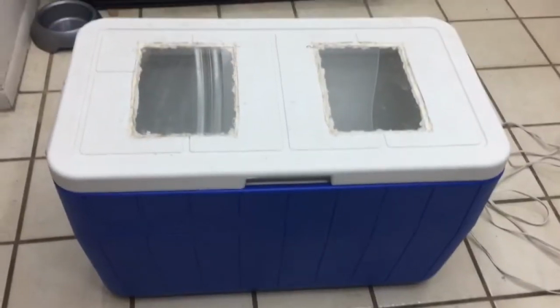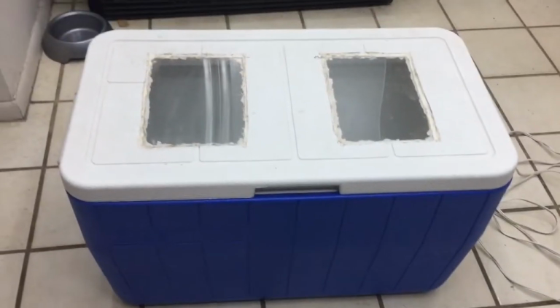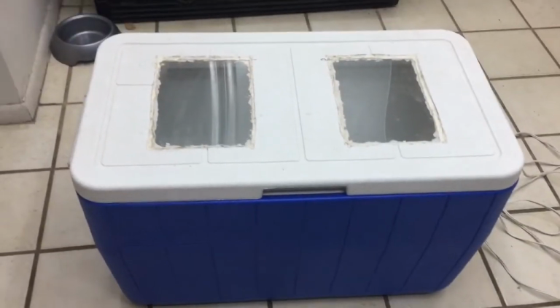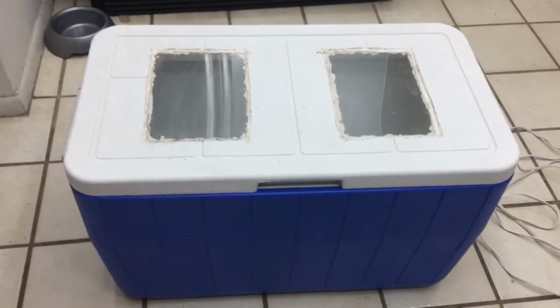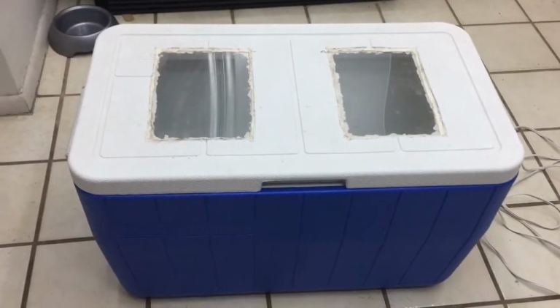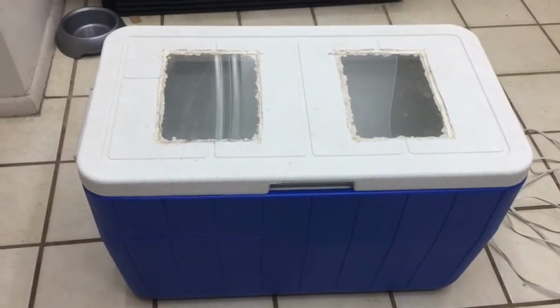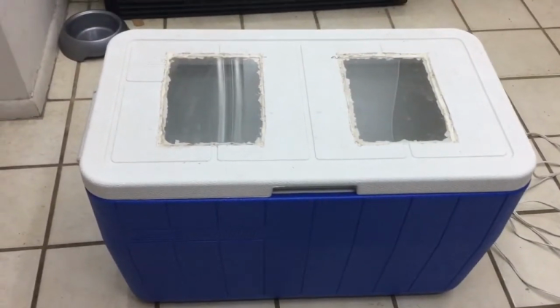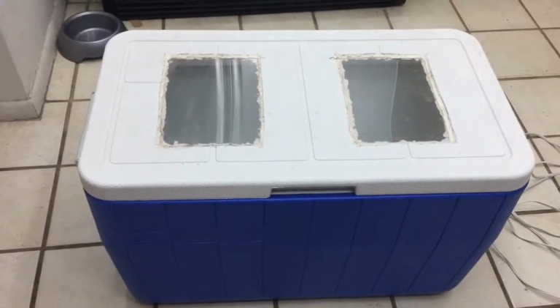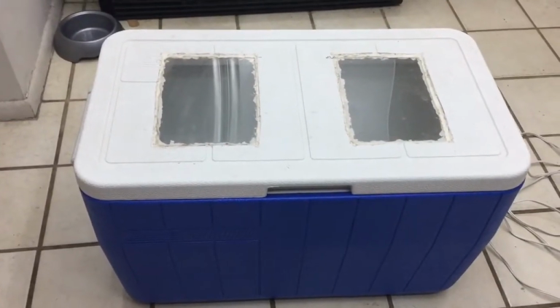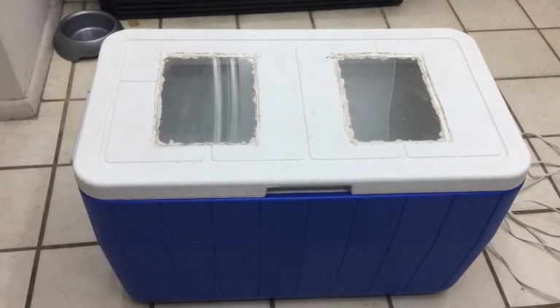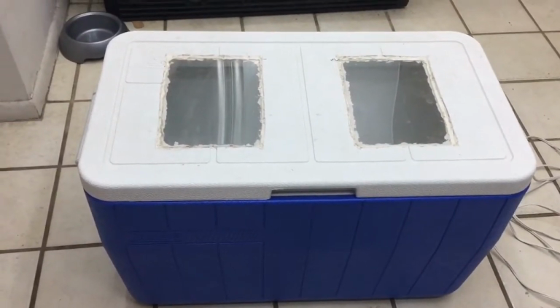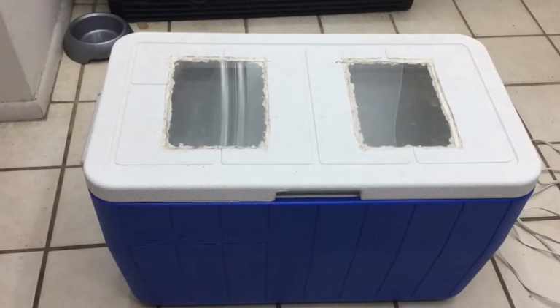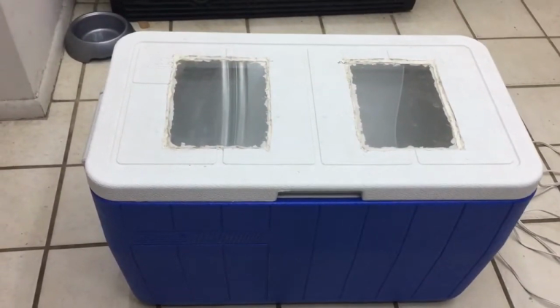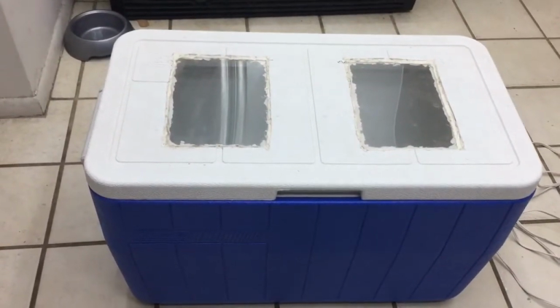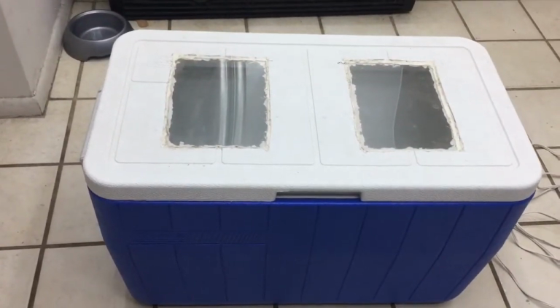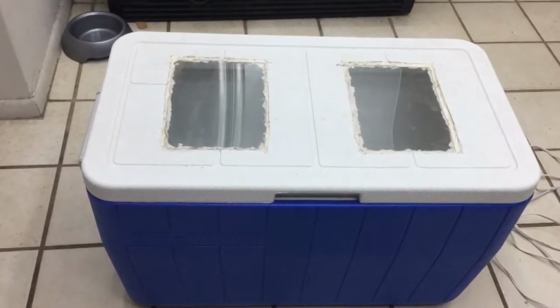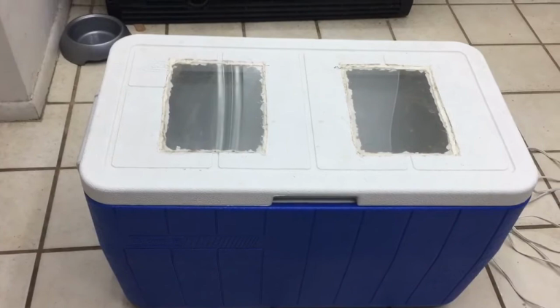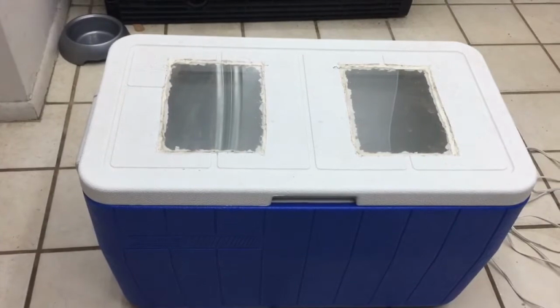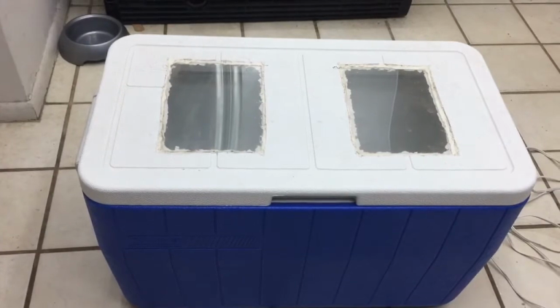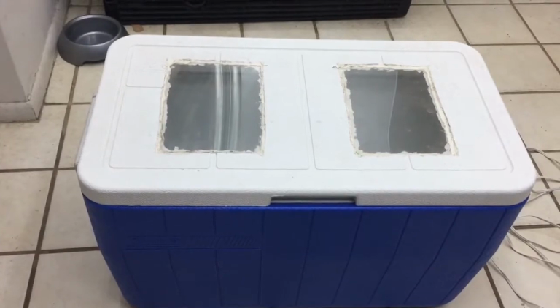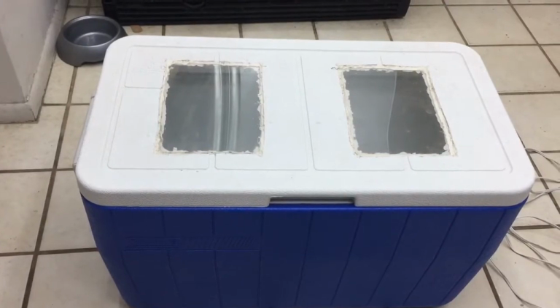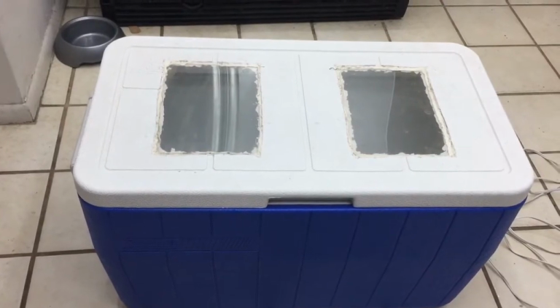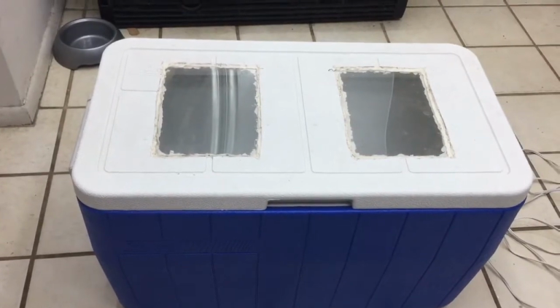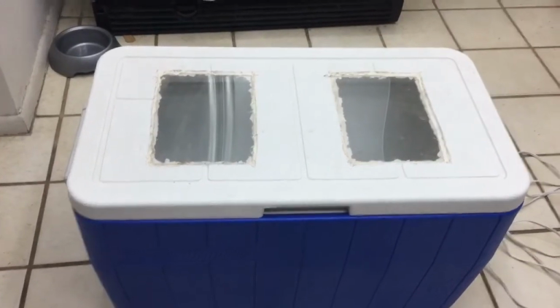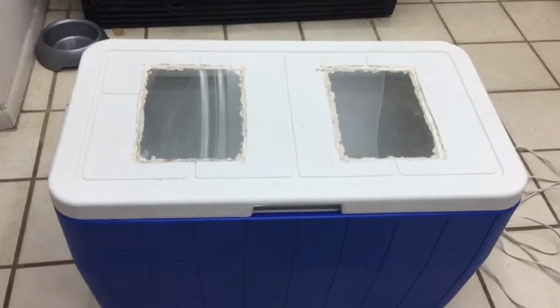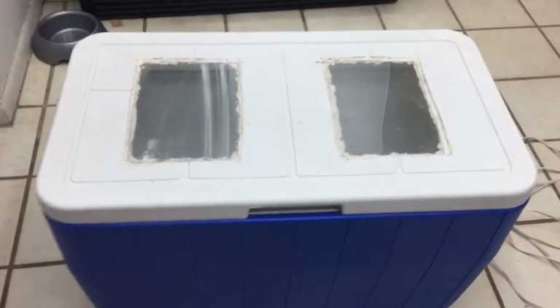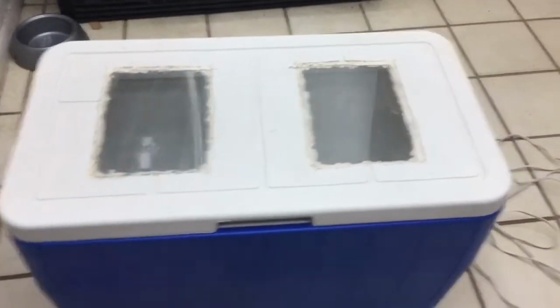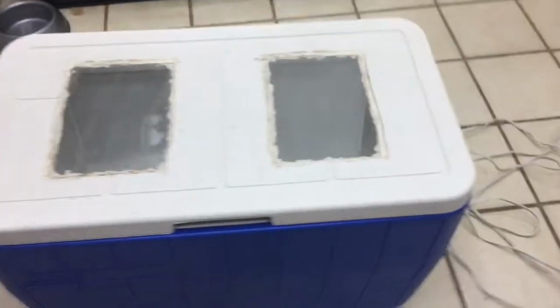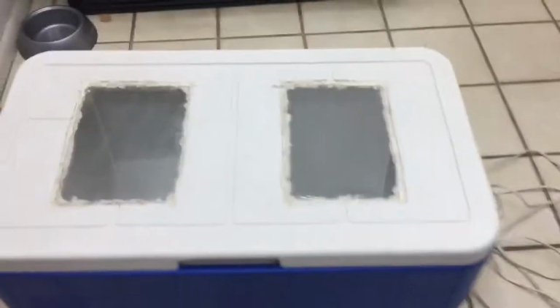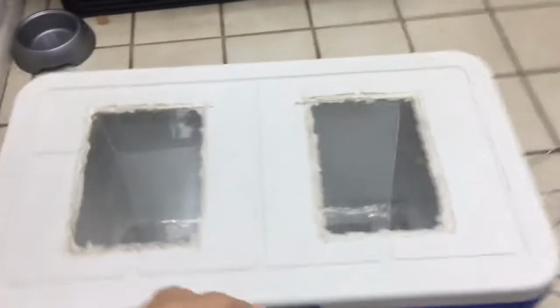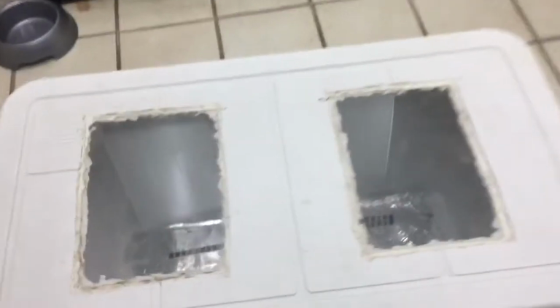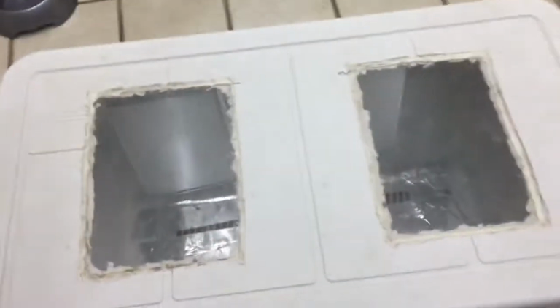Here's a quick video of how to make an incubator to incubate reptile eggs, or any eggs at that.